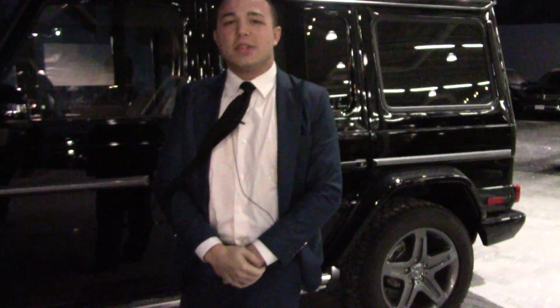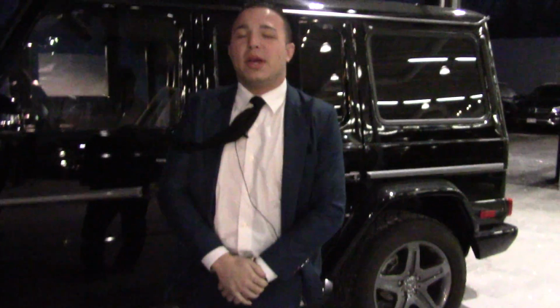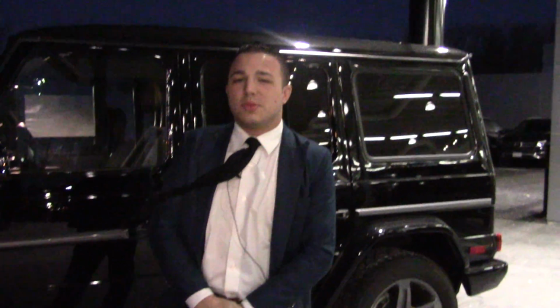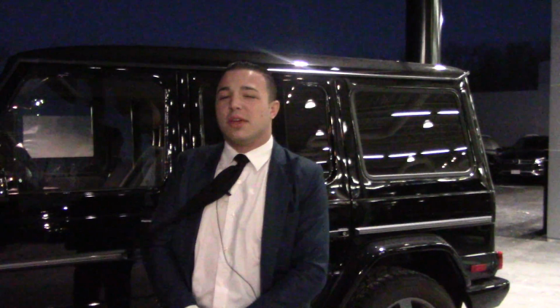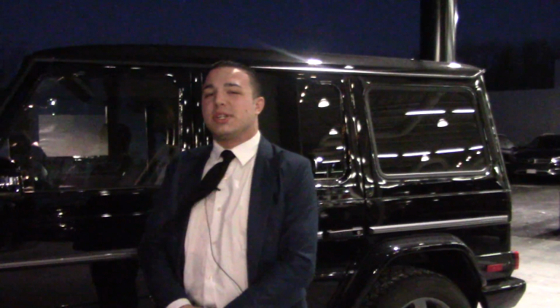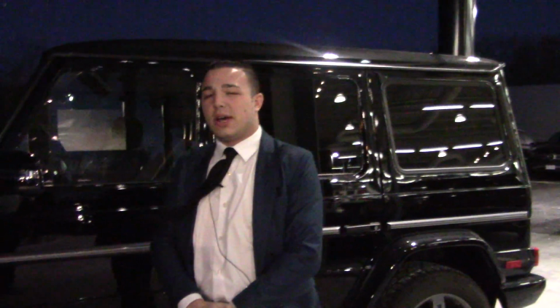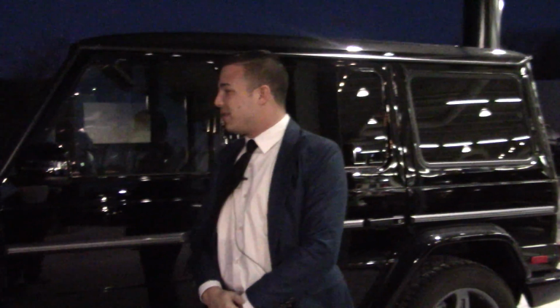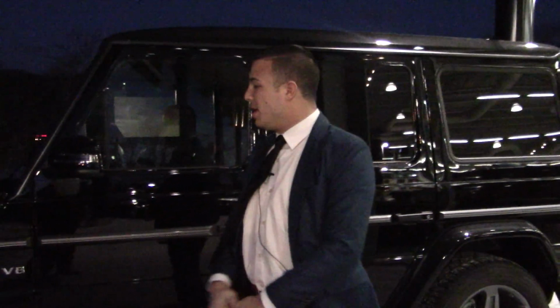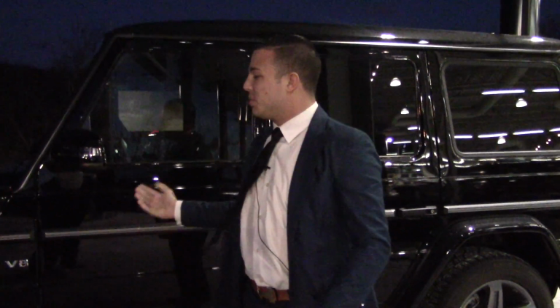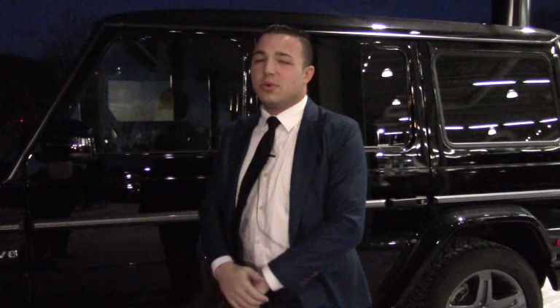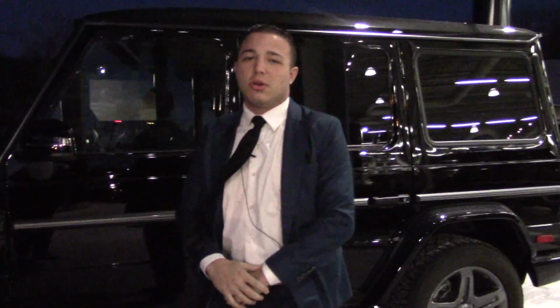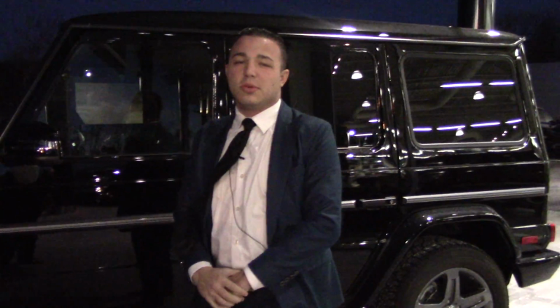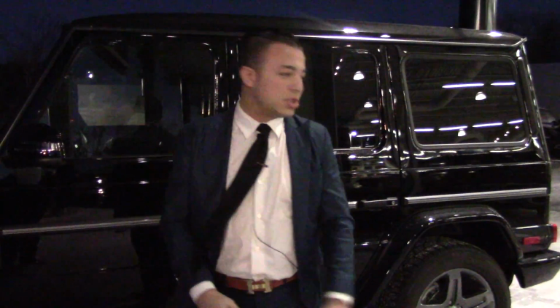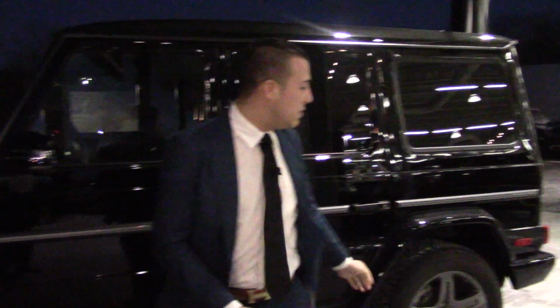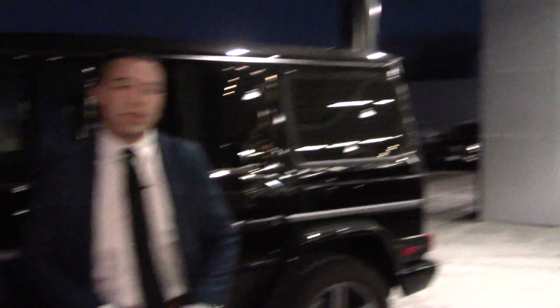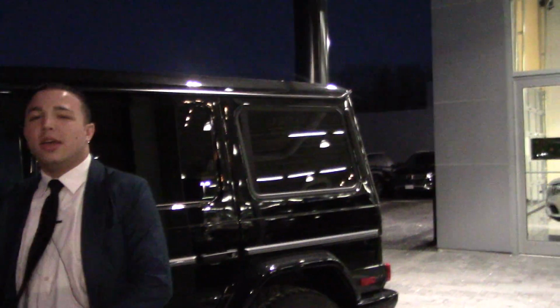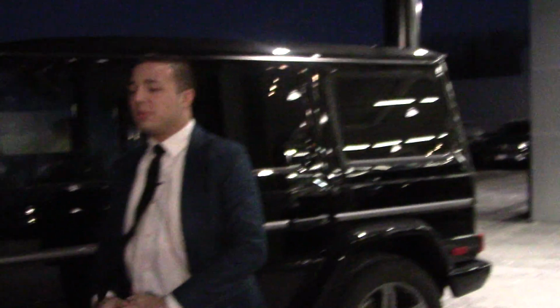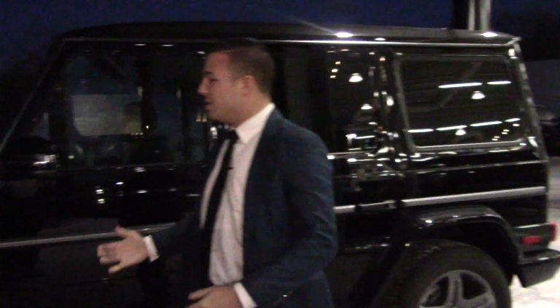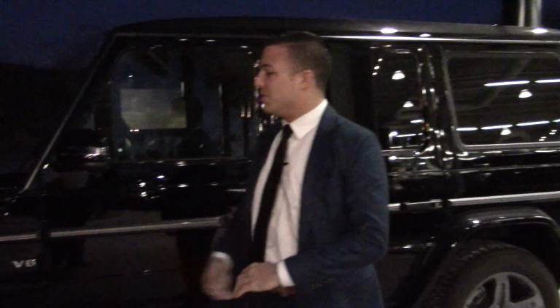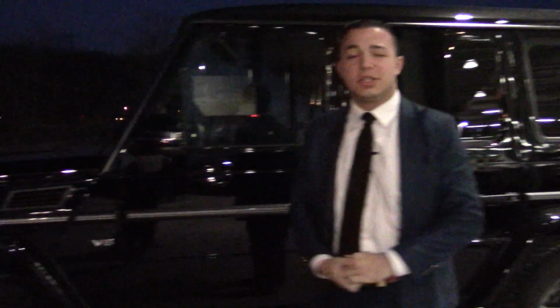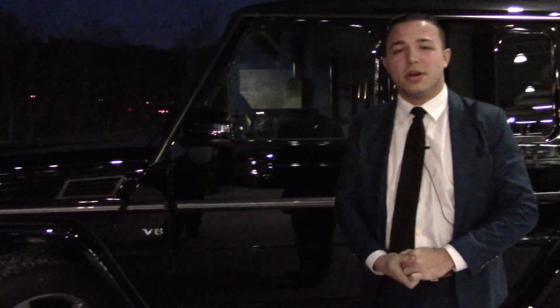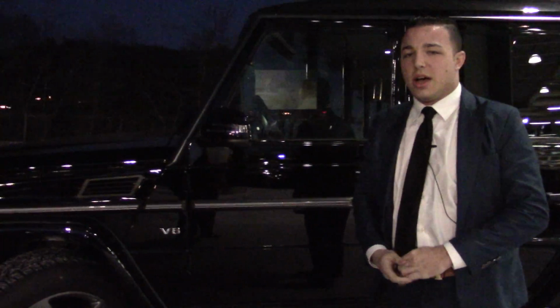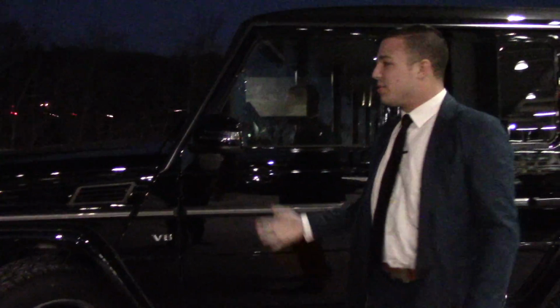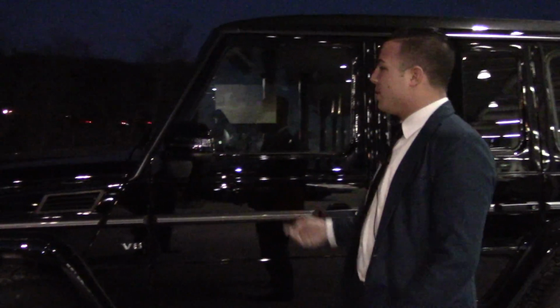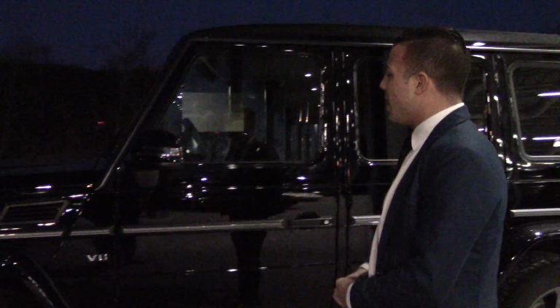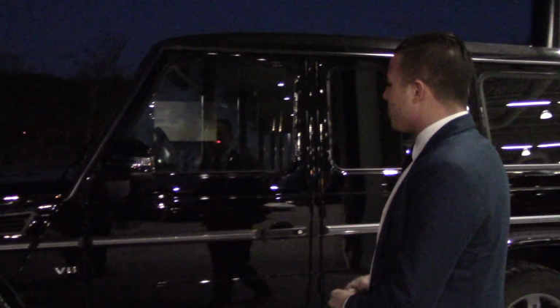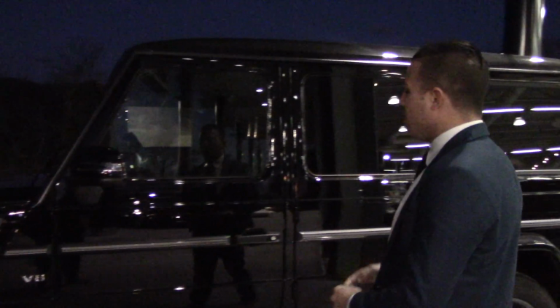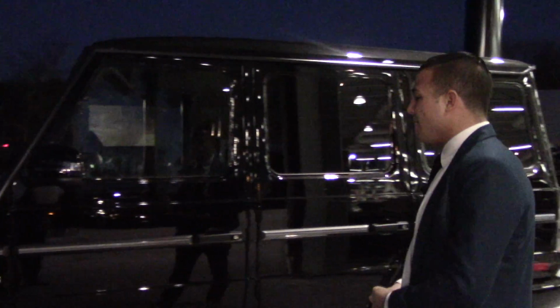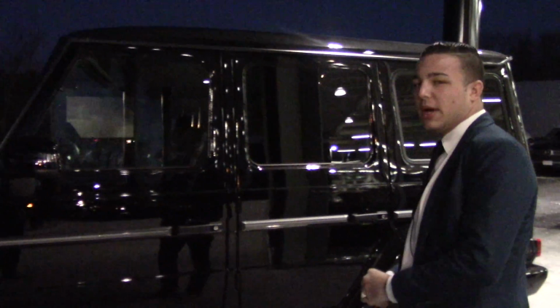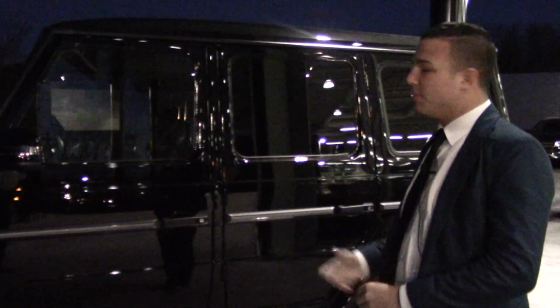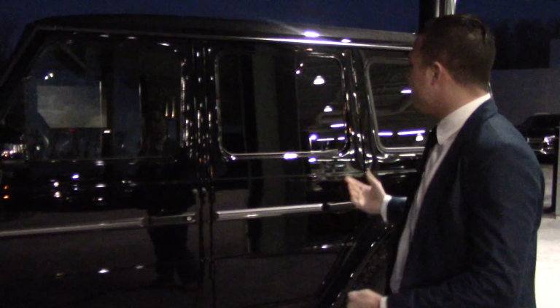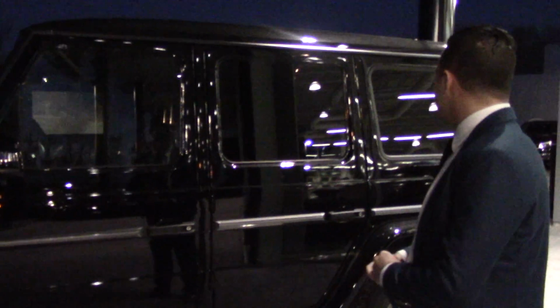How's it going Ben? This is Ryan from Mercedes-Benz of Hanover. I just wanted to send you a quick overview just to show you the vehicle again. I'm going to show you the exterior and the interior. Beautiful car, the G-Wagon, black on black, big V8 in it.